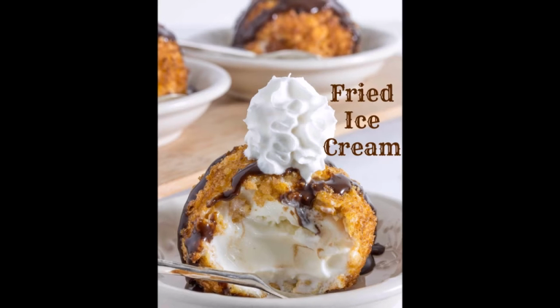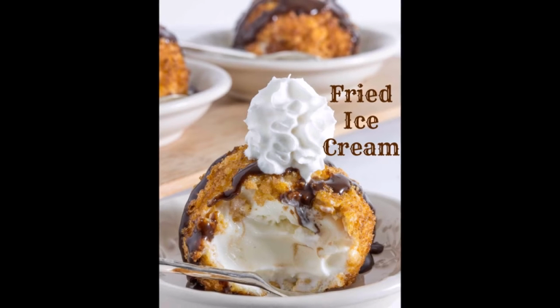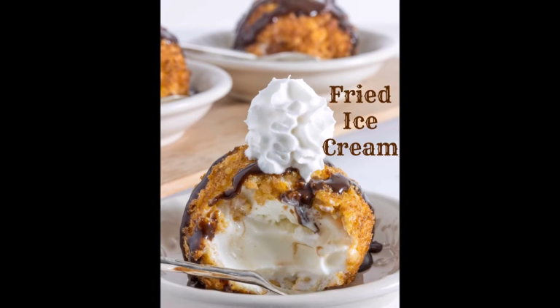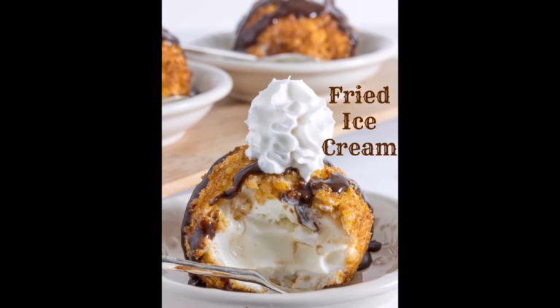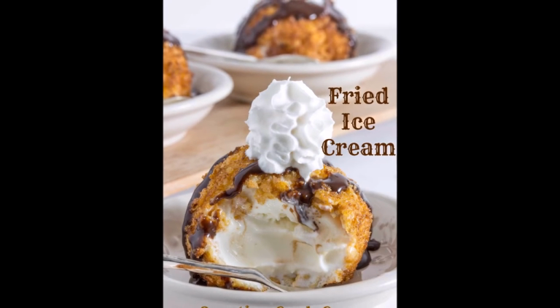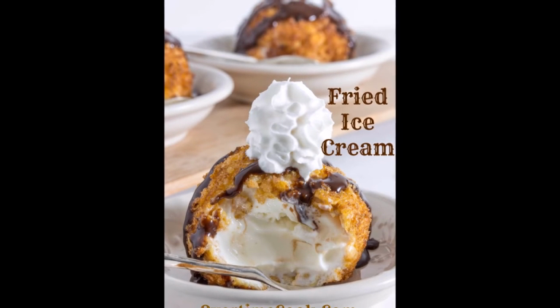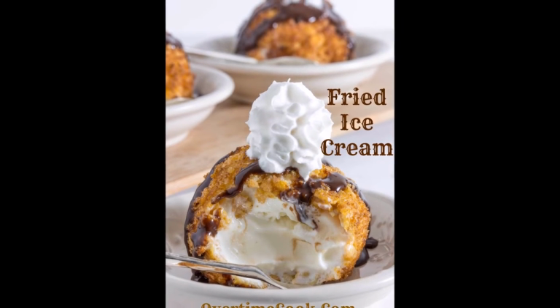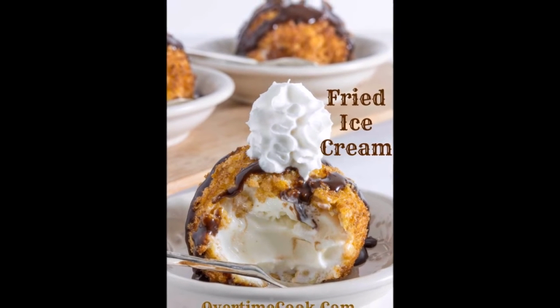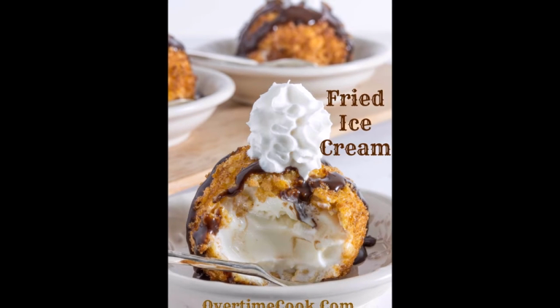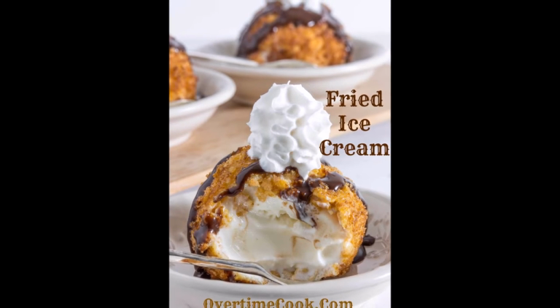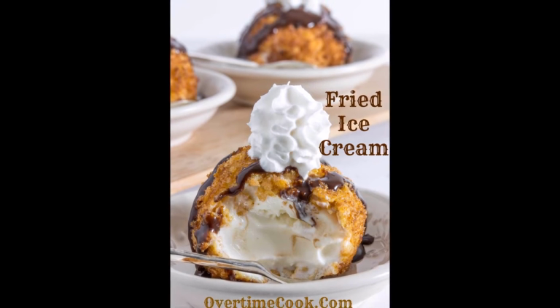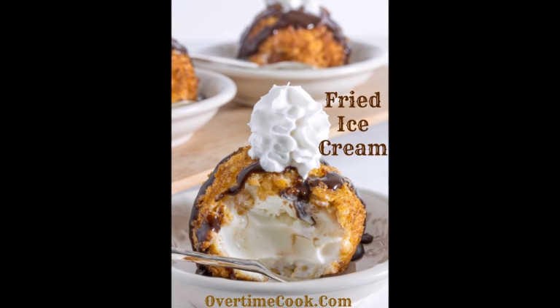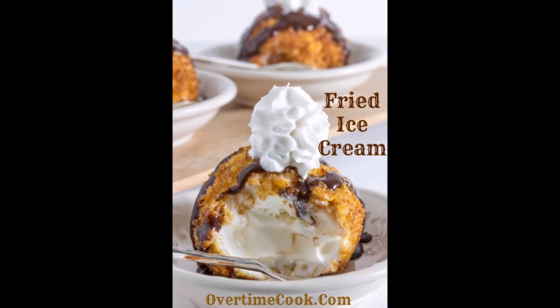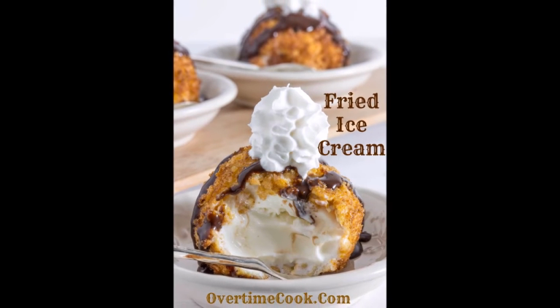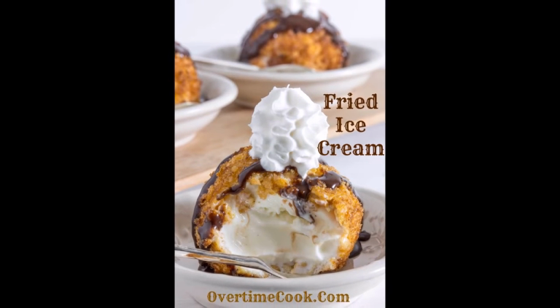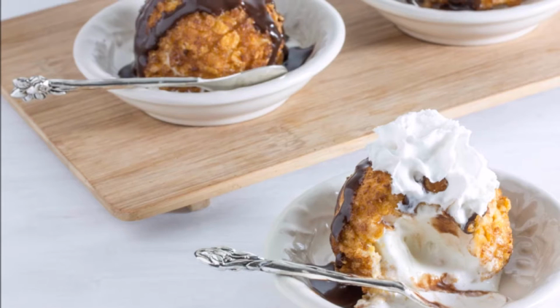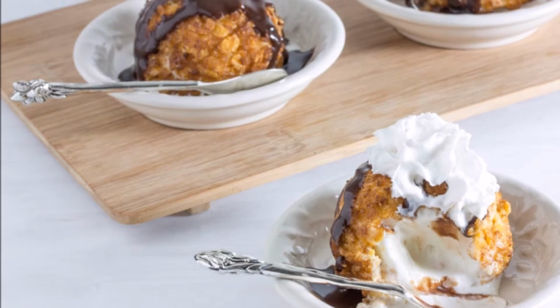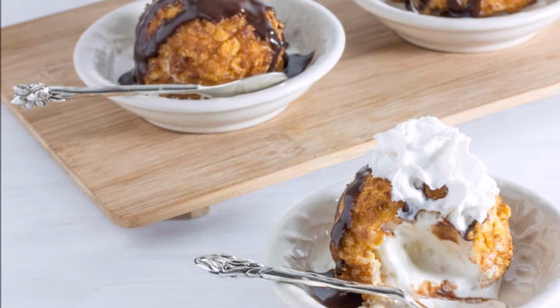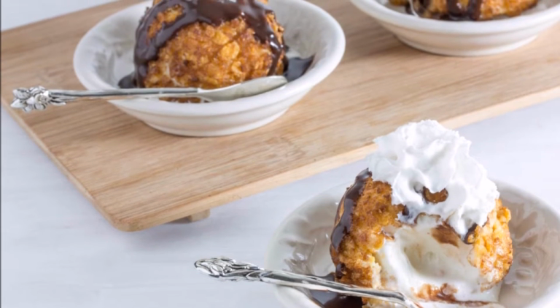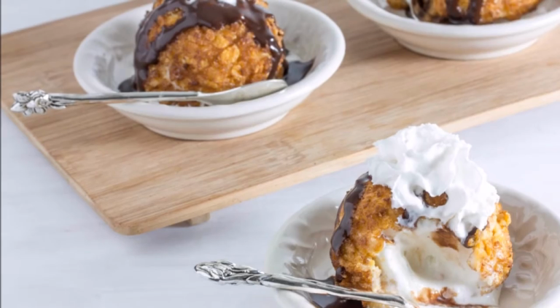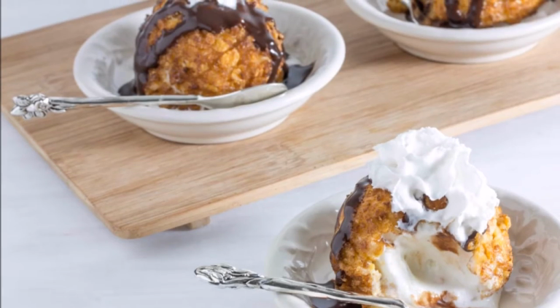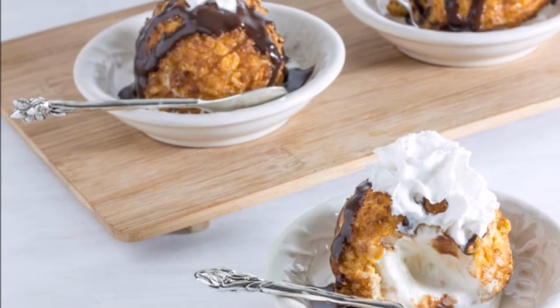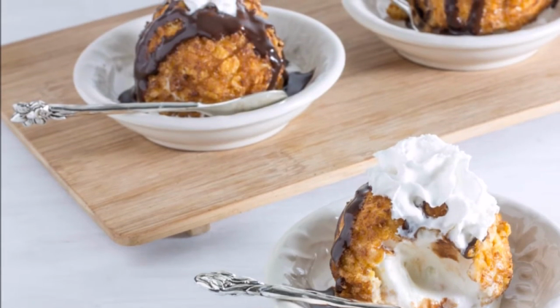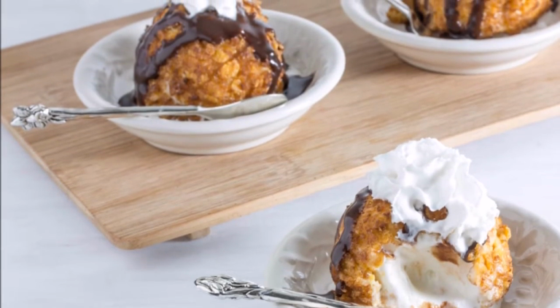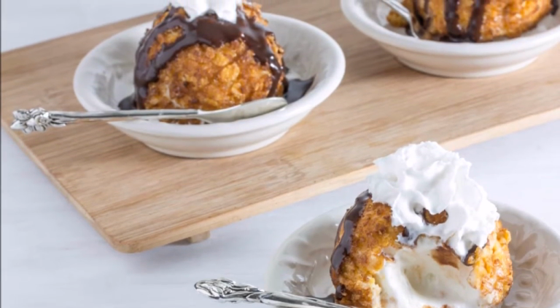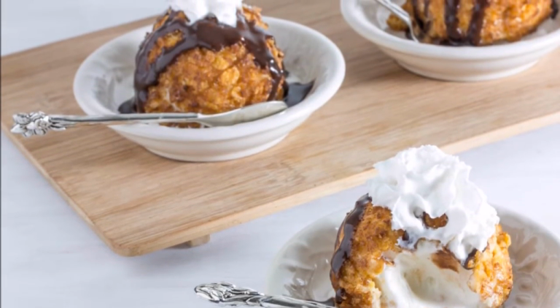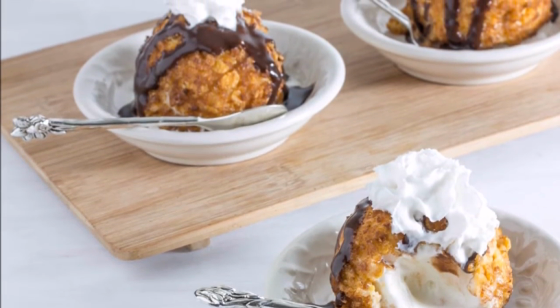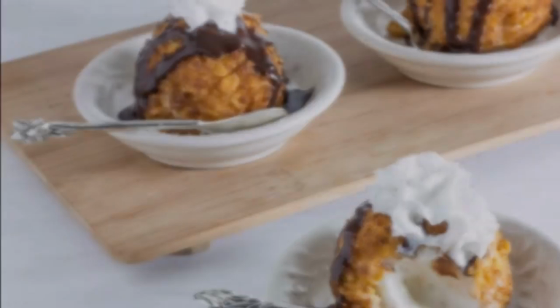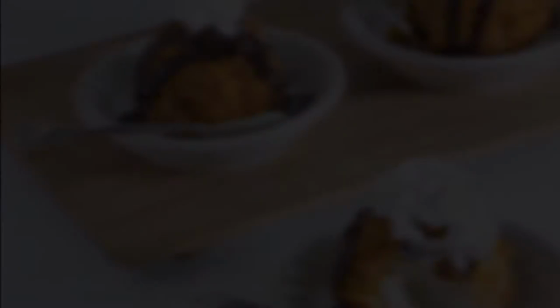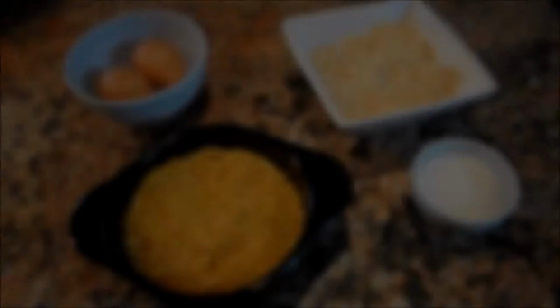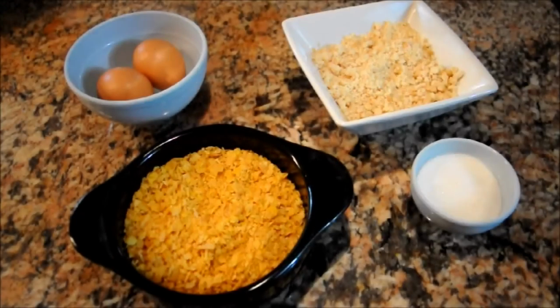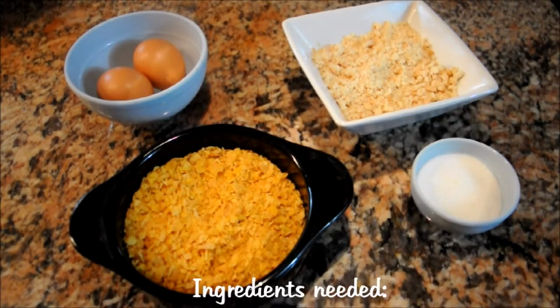Hey guys, what's going on? So I've never made fried ice cream before — I've always wanted to, but I've always been so nervous because I feel like I'm gonna just butcher it completely. But why not just challenge myself this week, right? All right, let's get started.